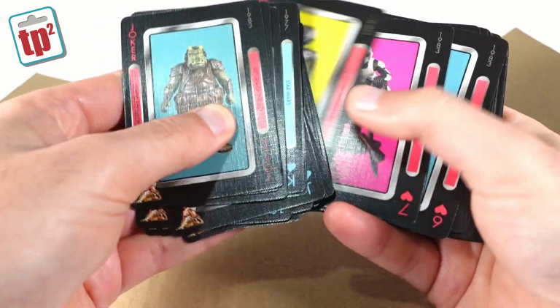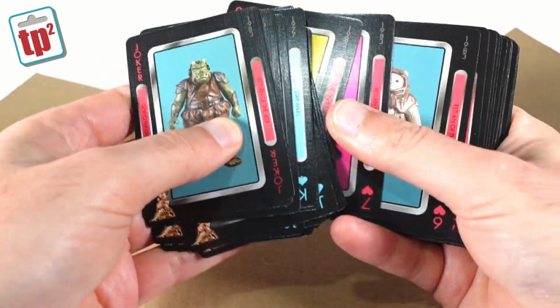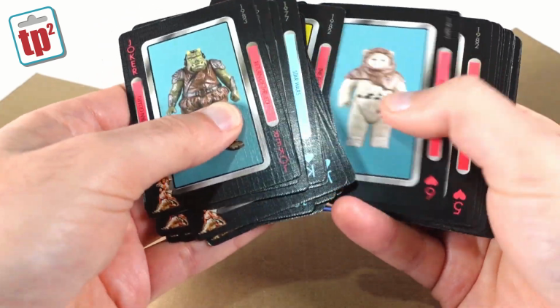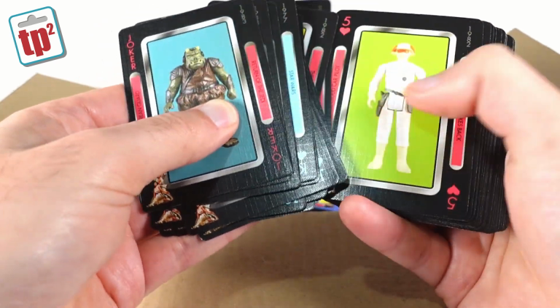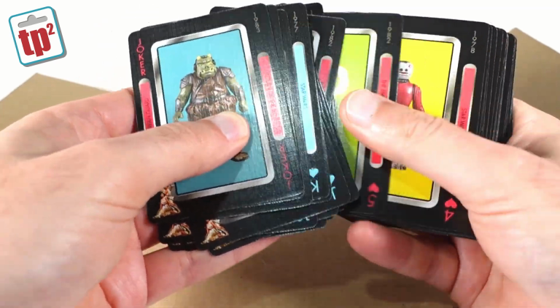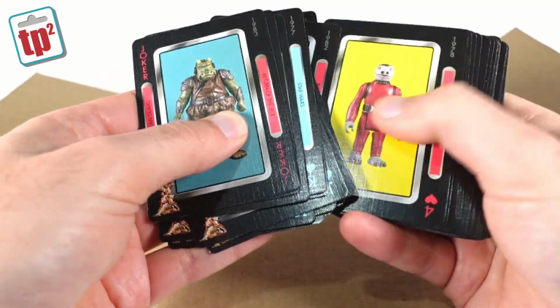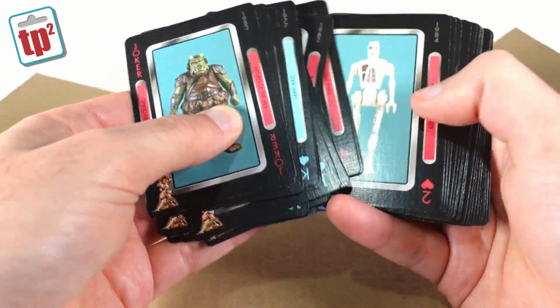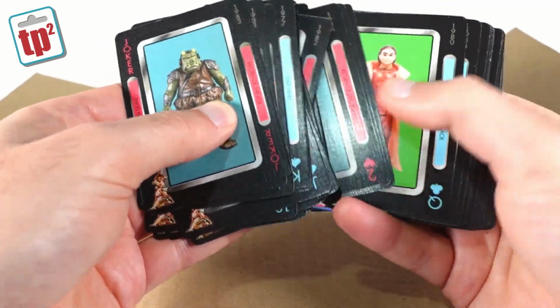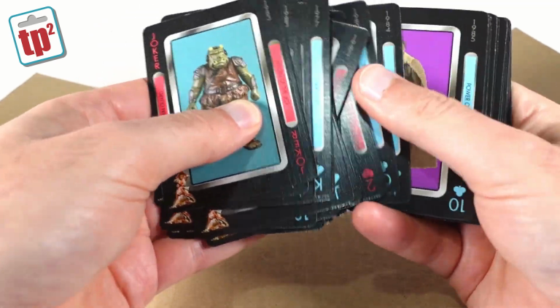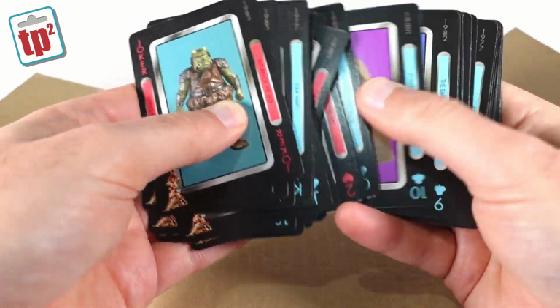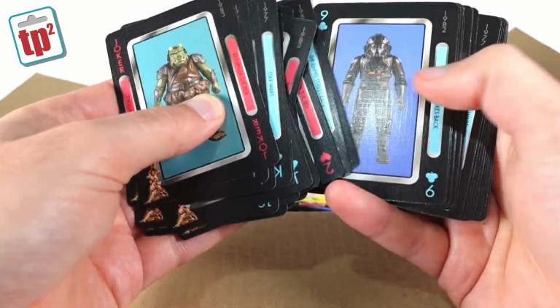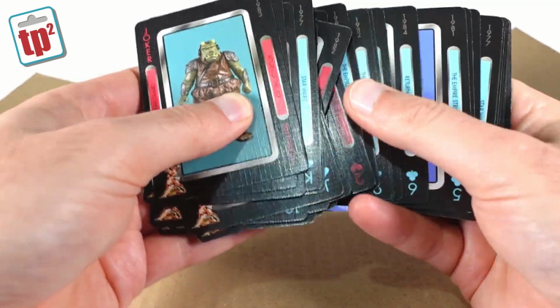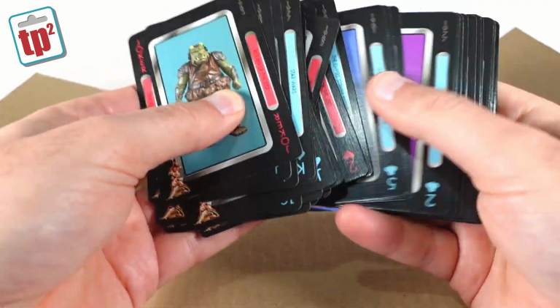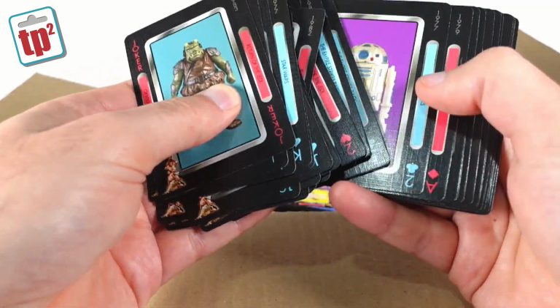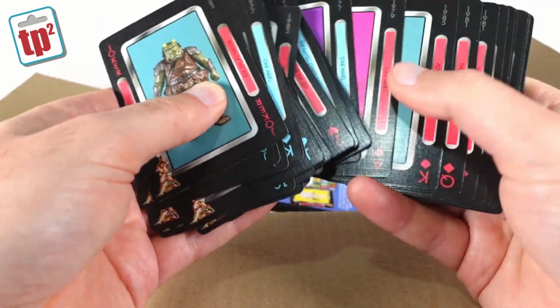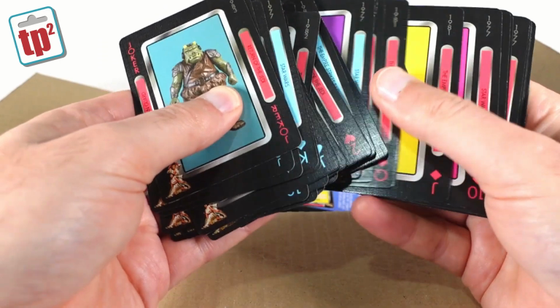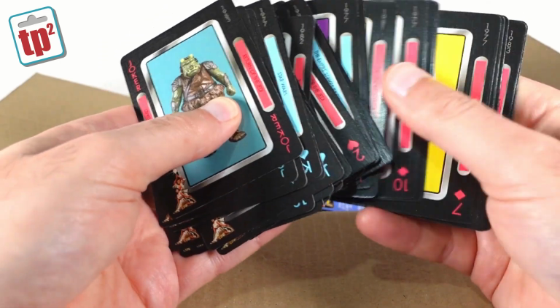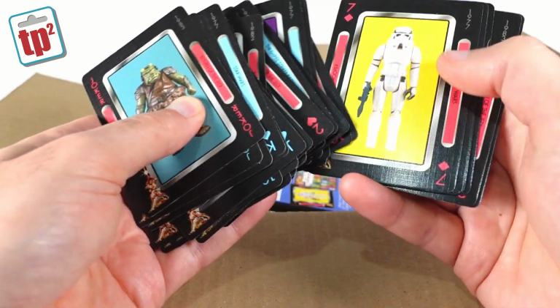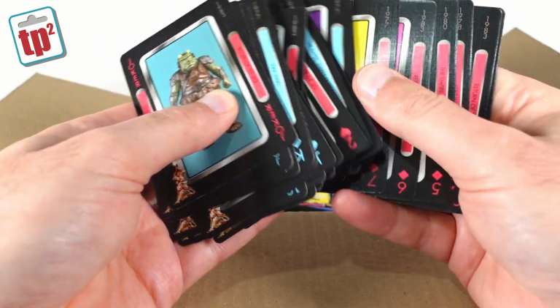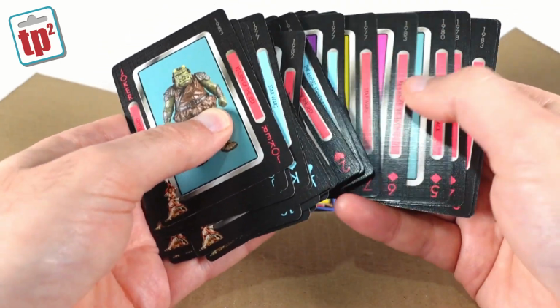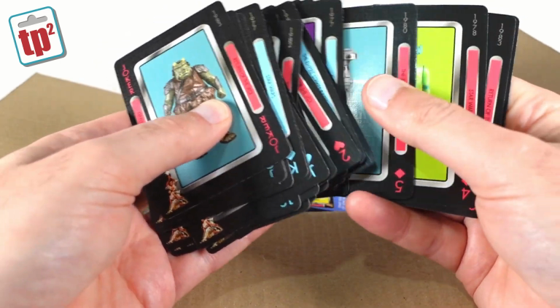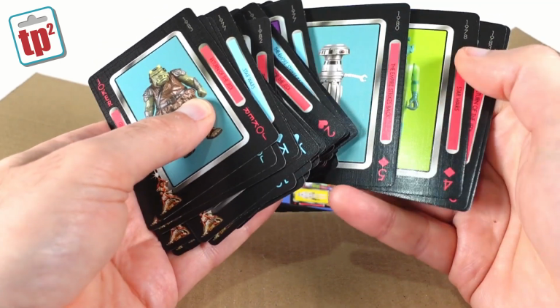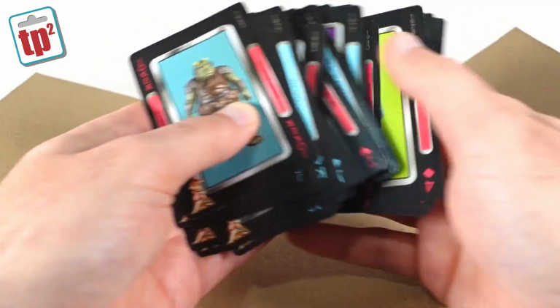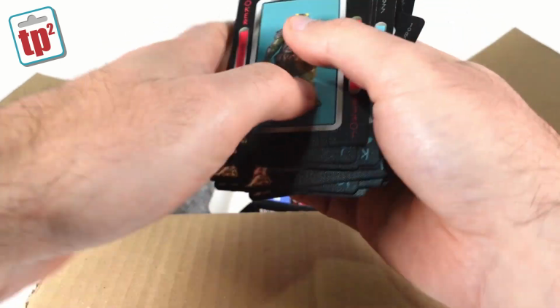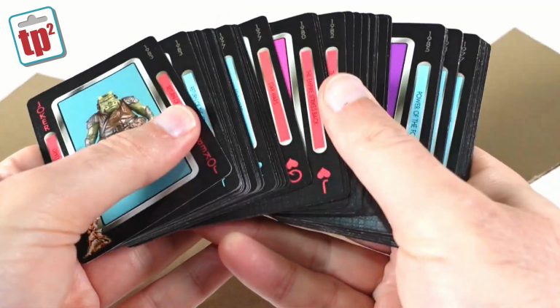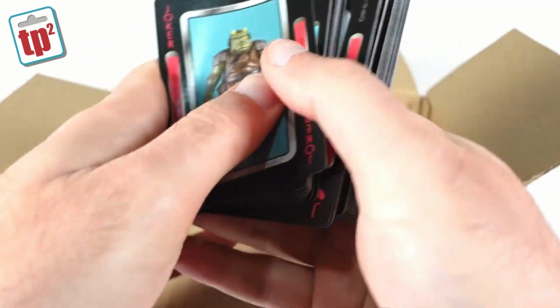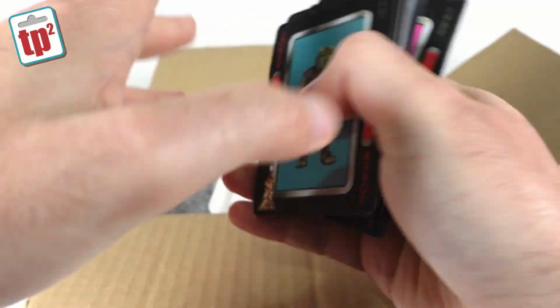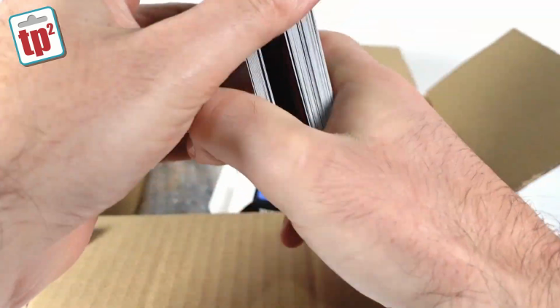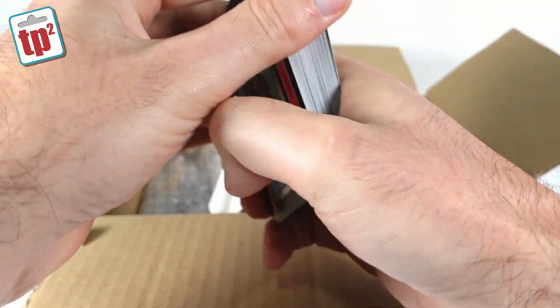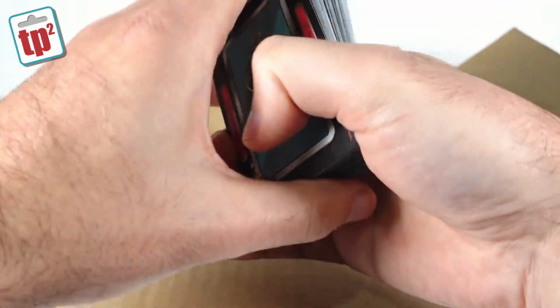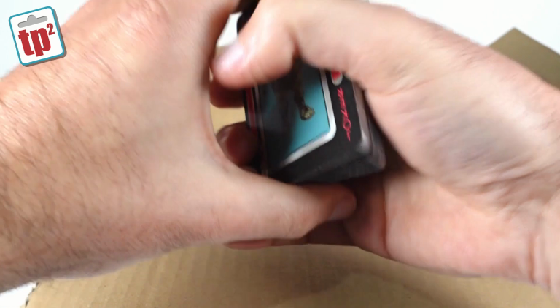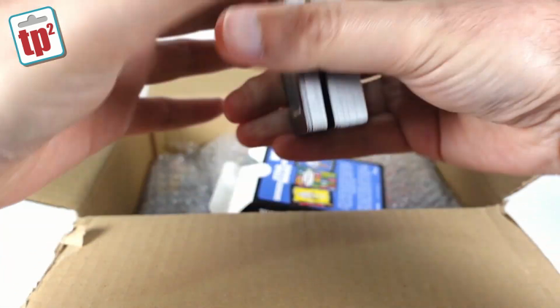I wonder if it has every single figure on it. There's not enough cards in the deck — it's only 52 cards — so we'll have a good chunk of them. That is really cool, I've not seen those before.